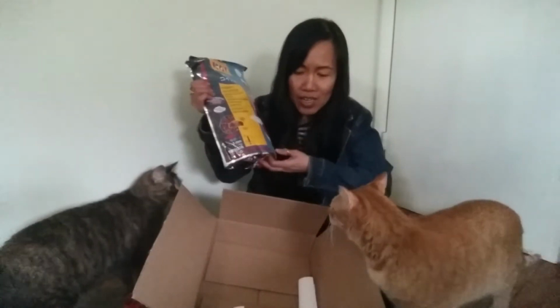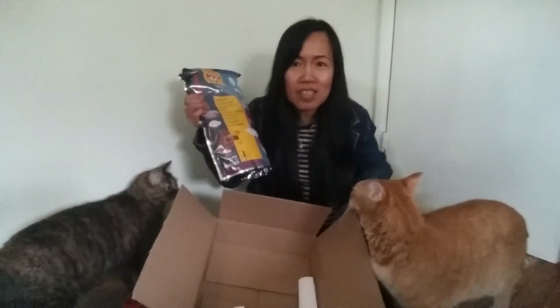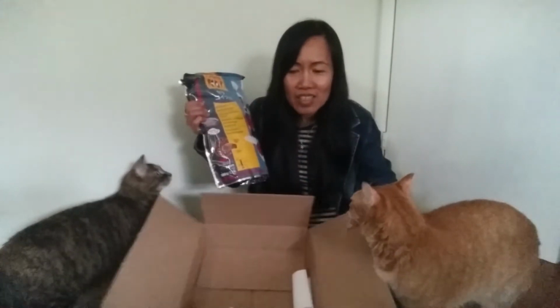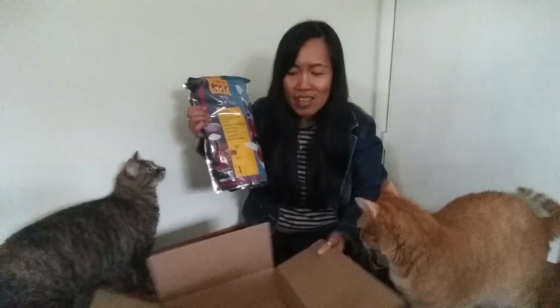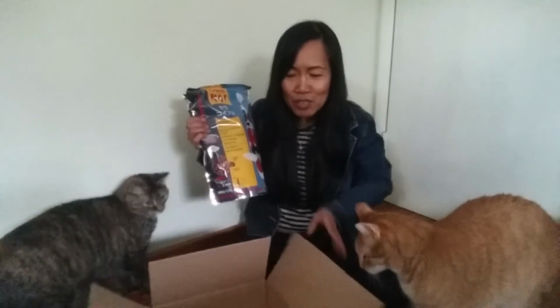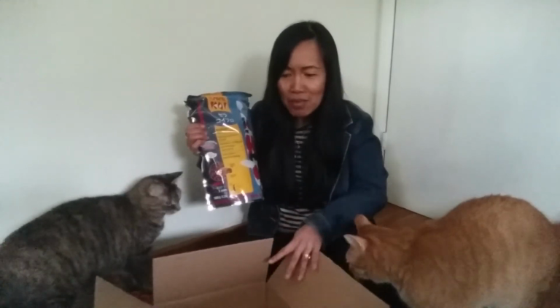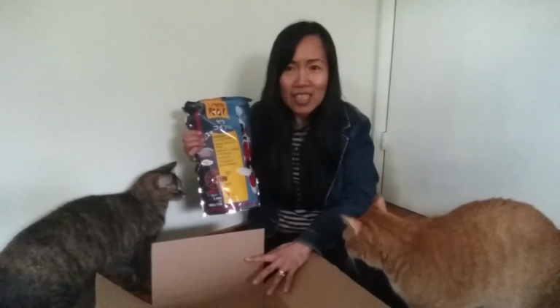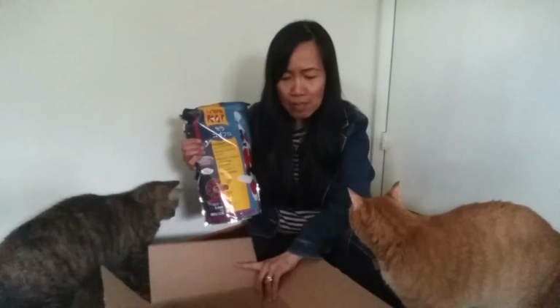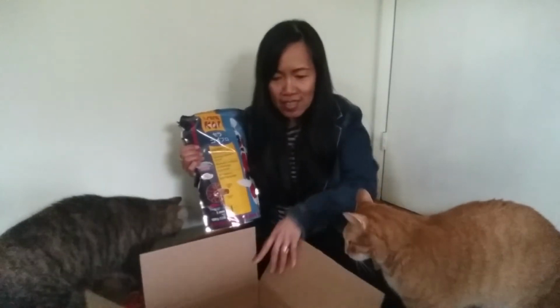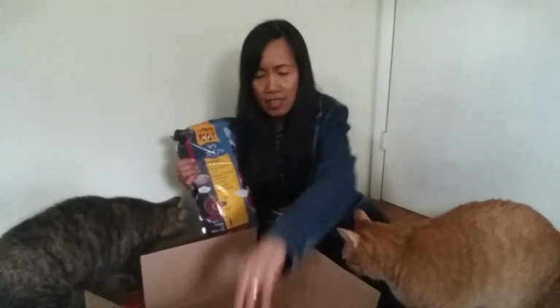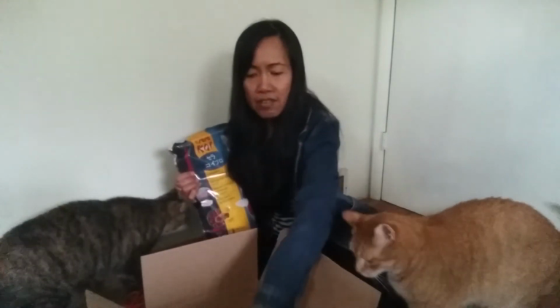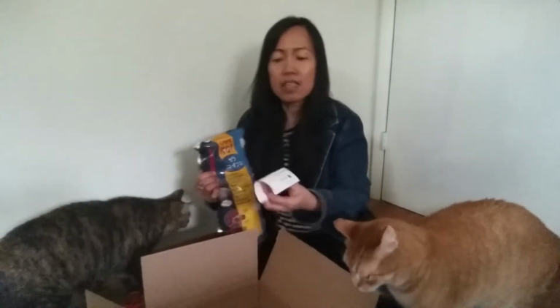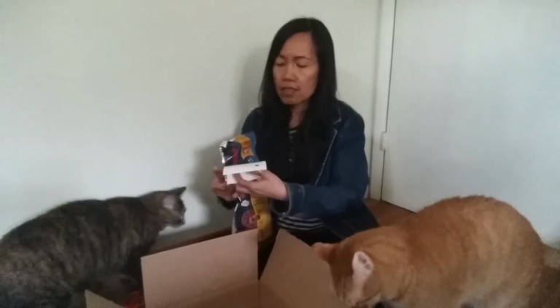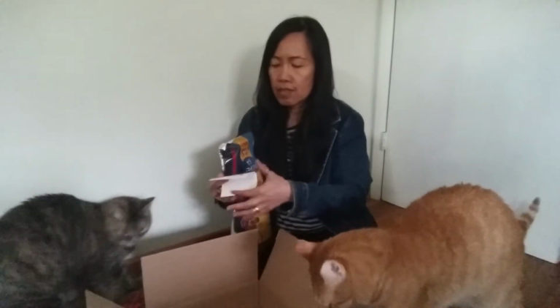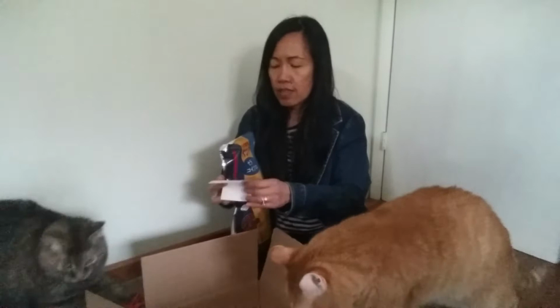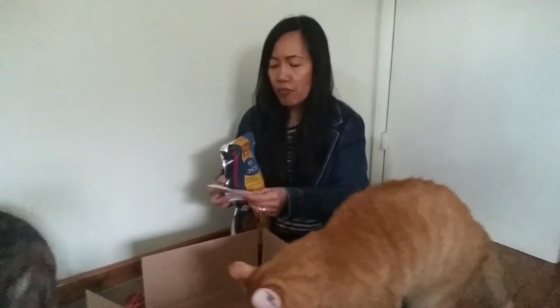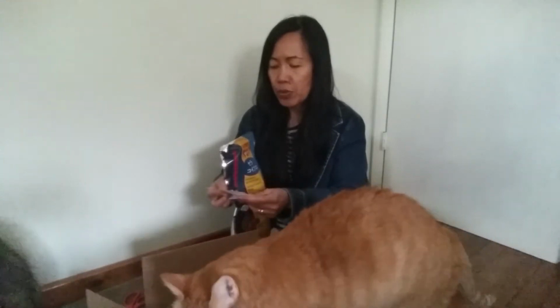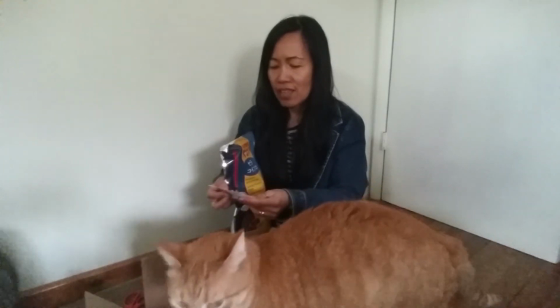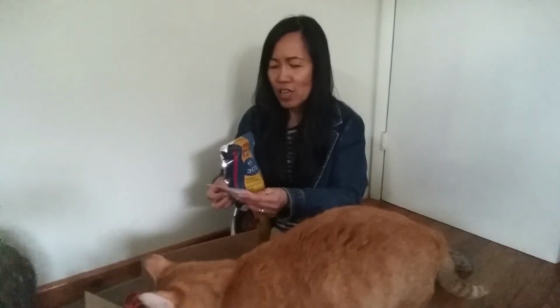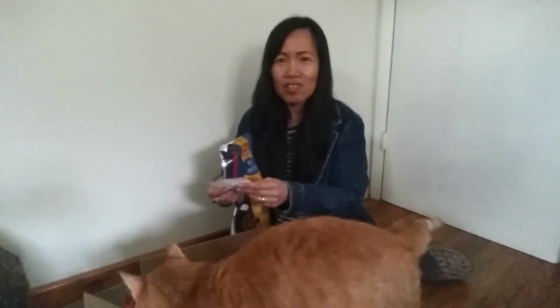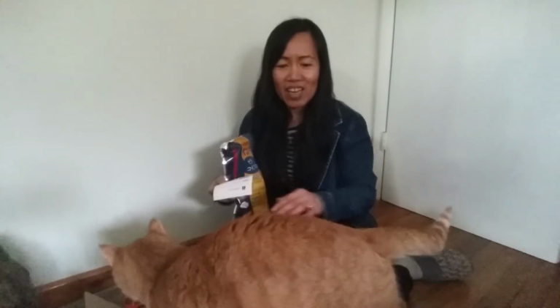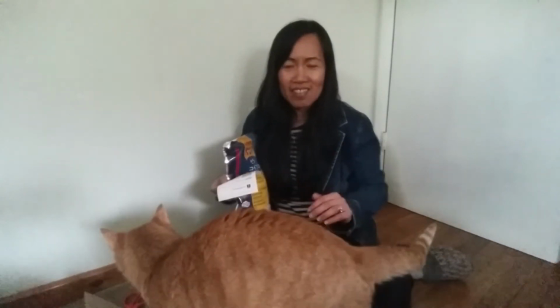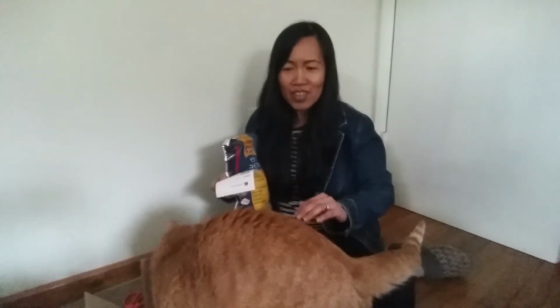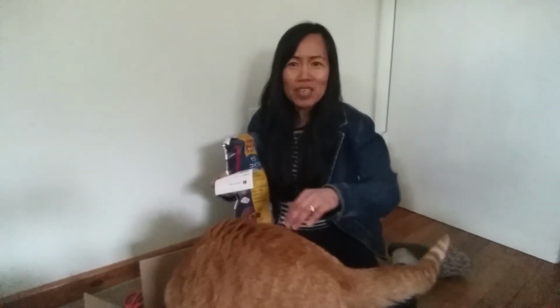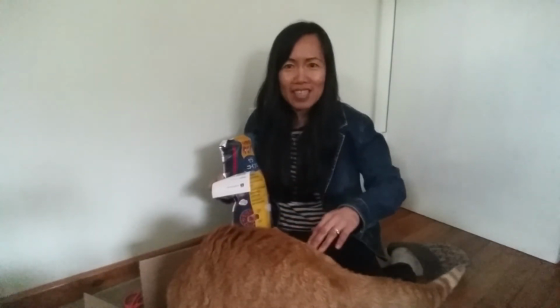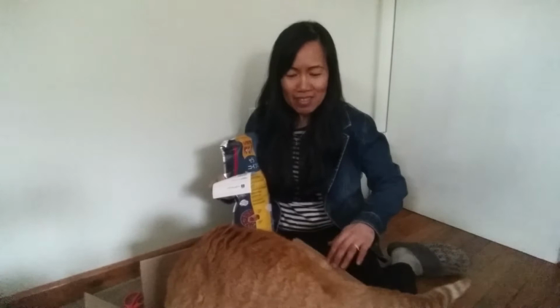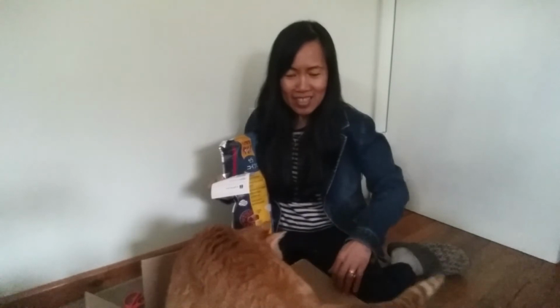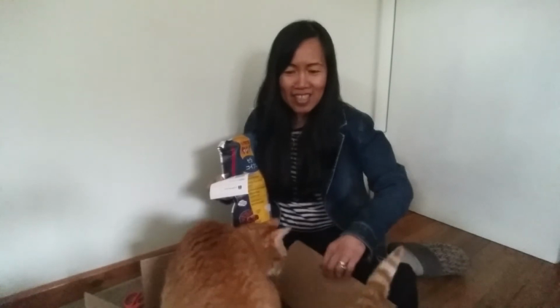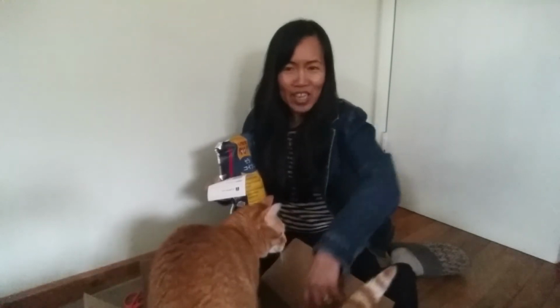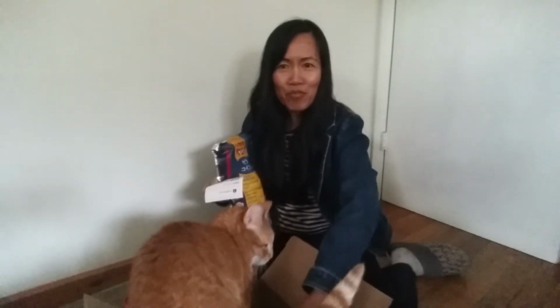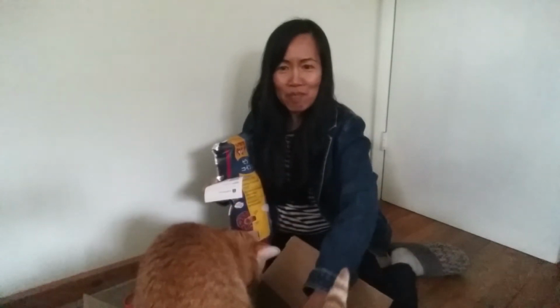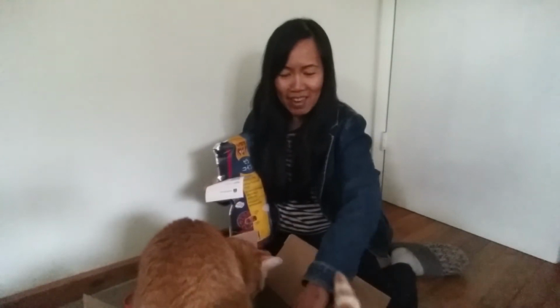You guys want to be in the box? You can get in the box! Alright, I'll get you a thank you note. Copper is already in the box — yeah, you fit in the box, right?